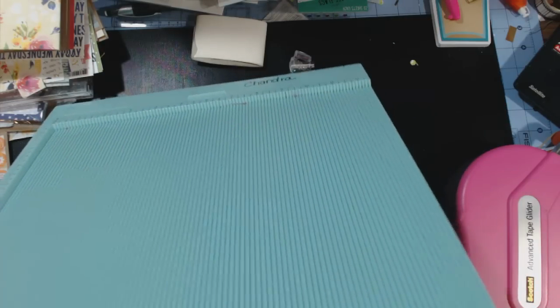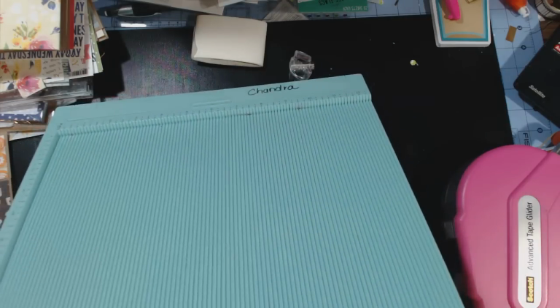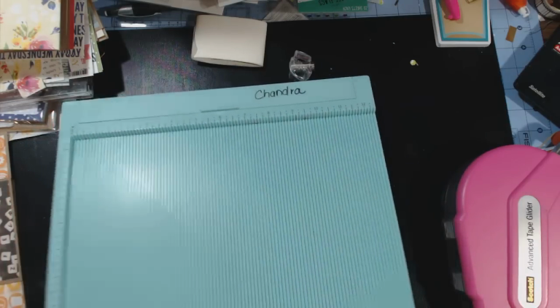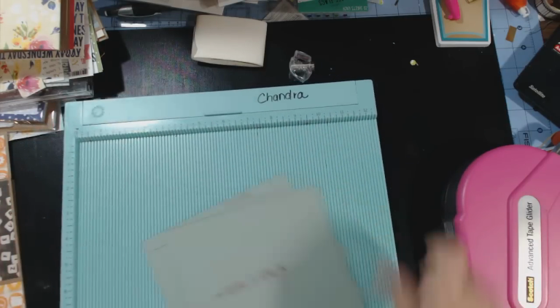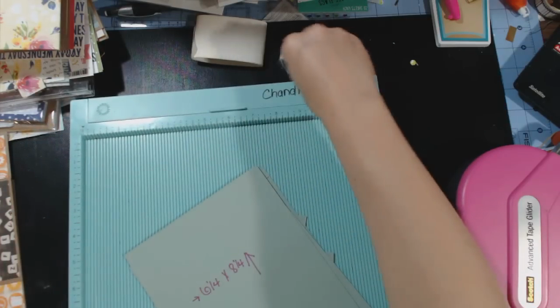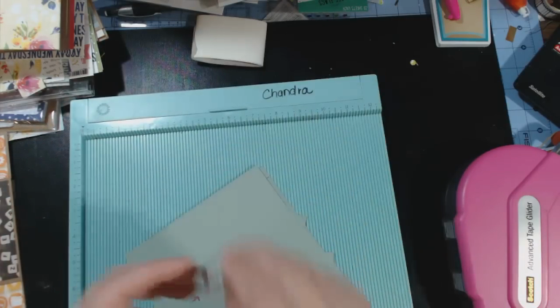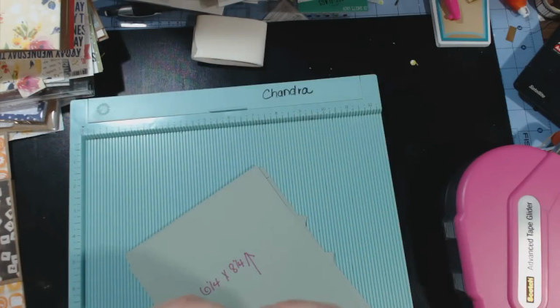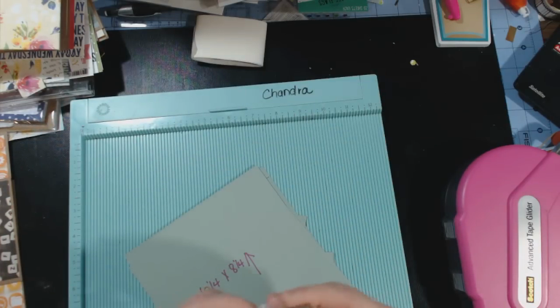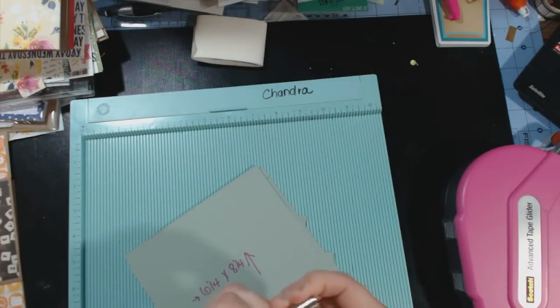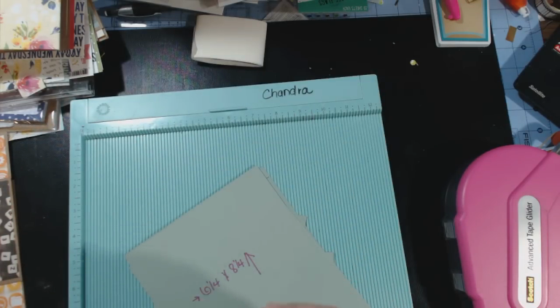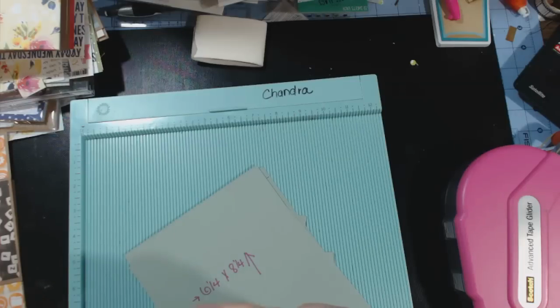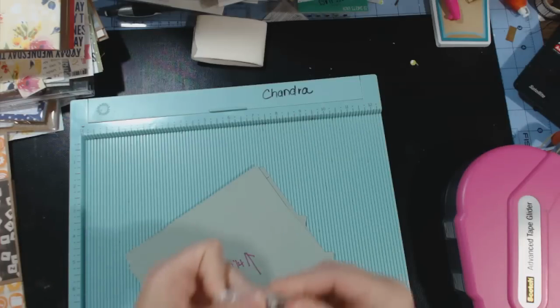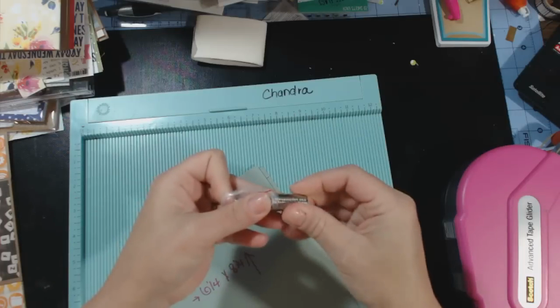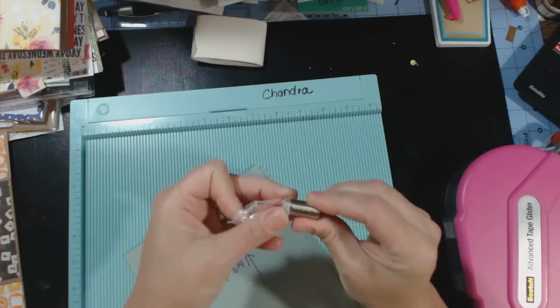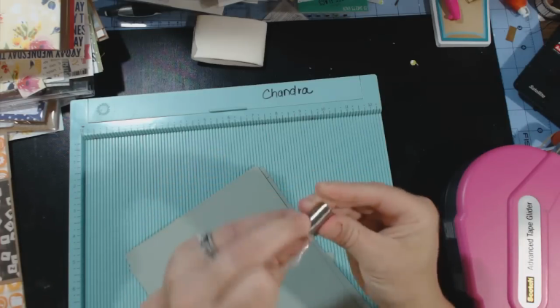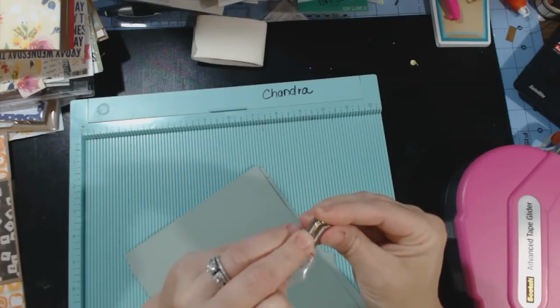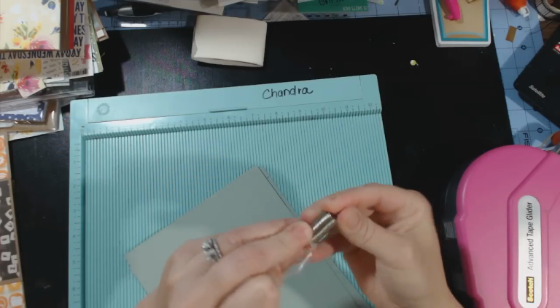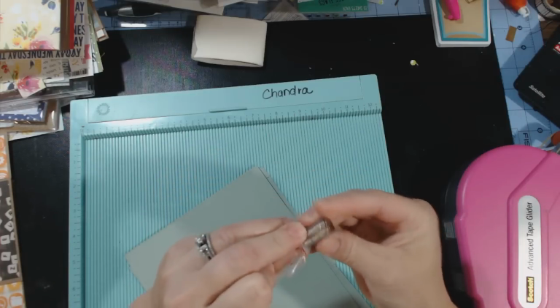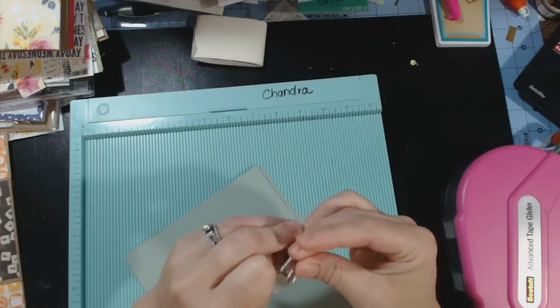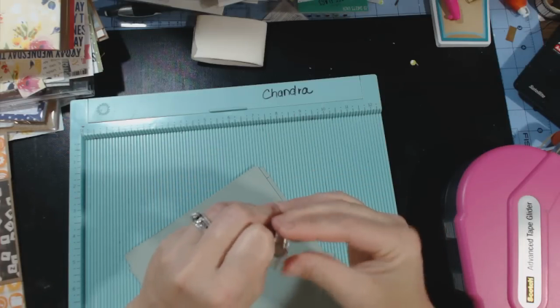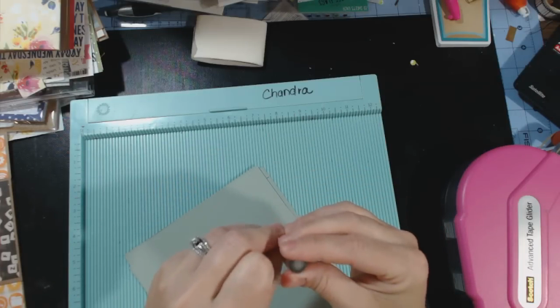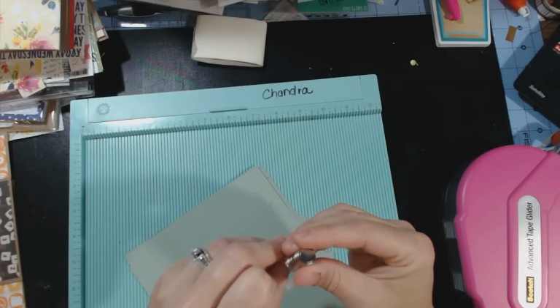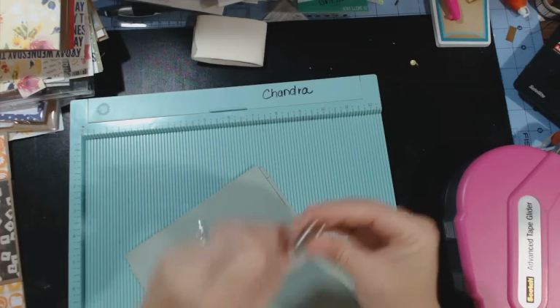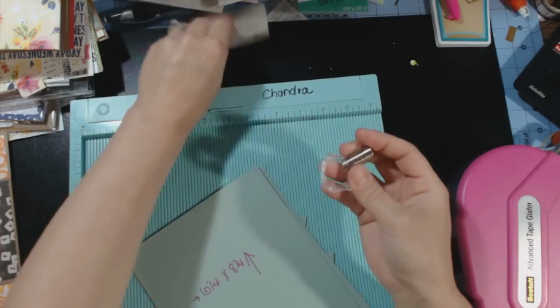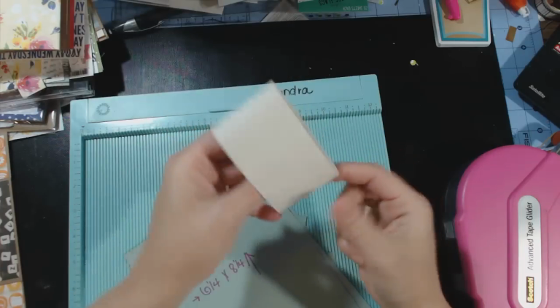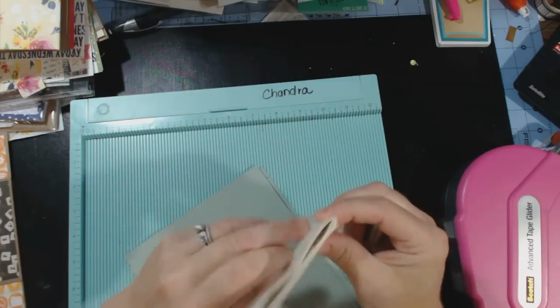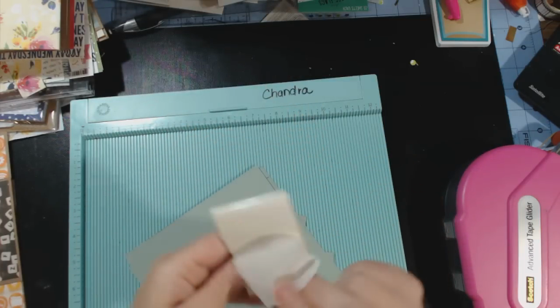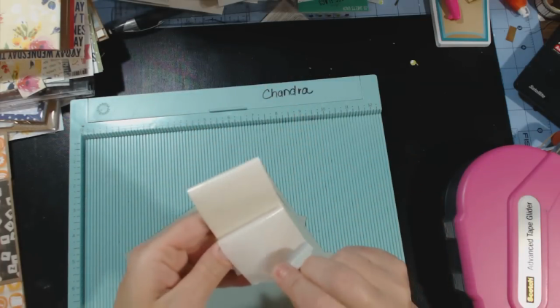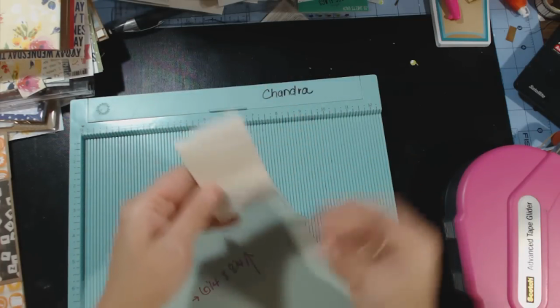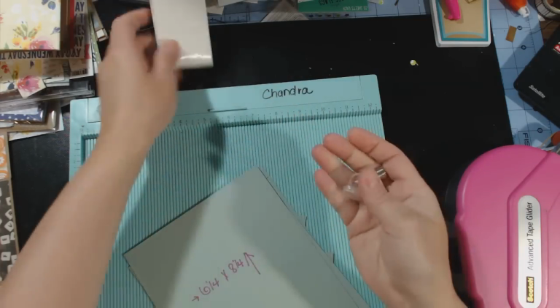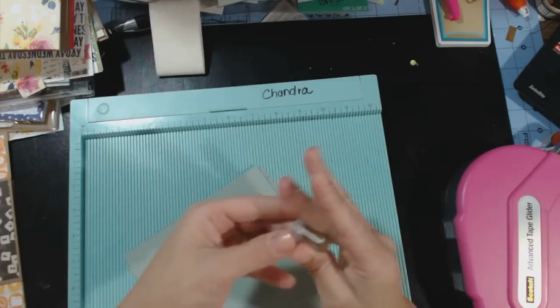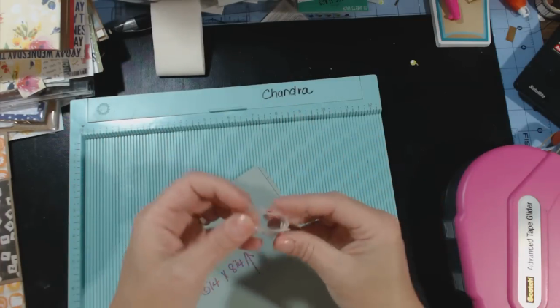I have my magnets, which I have a link on the other video of where I got them on eBay. They're just little teeny tiny magnets. And I have some glue dots, which I'm going to use to hold the magnets down.